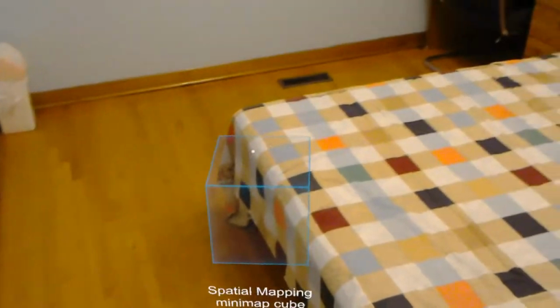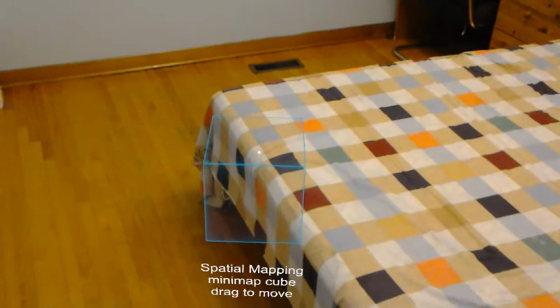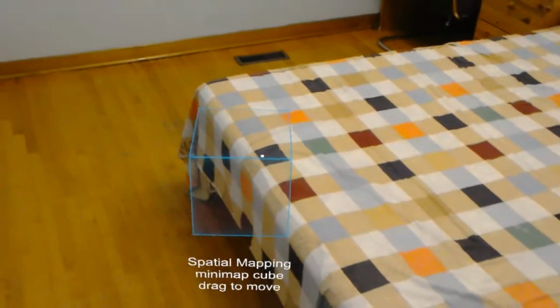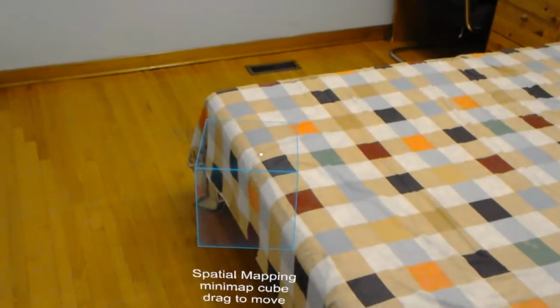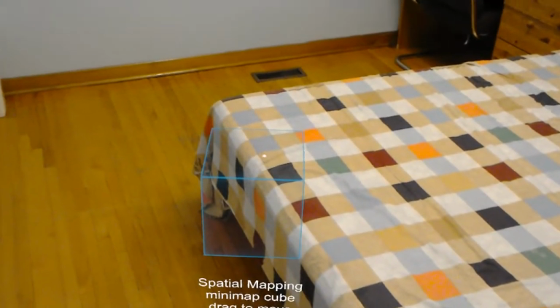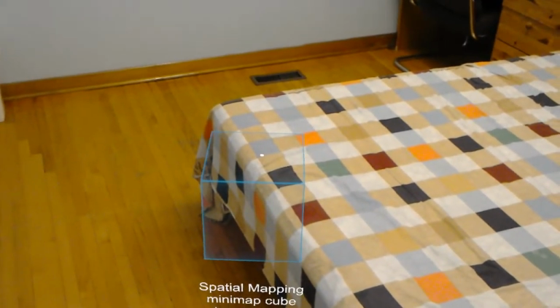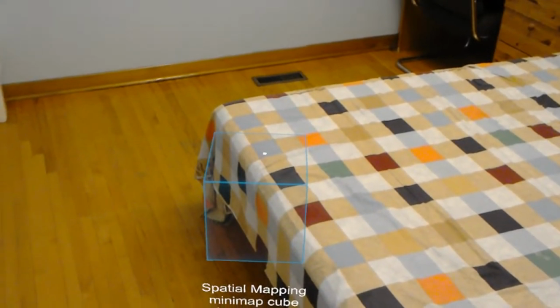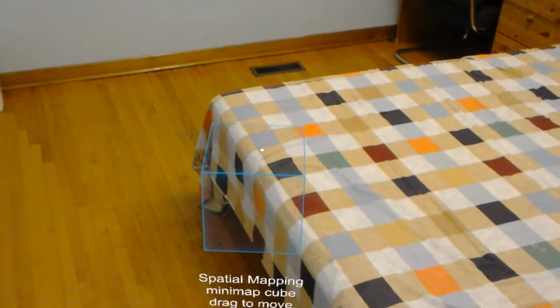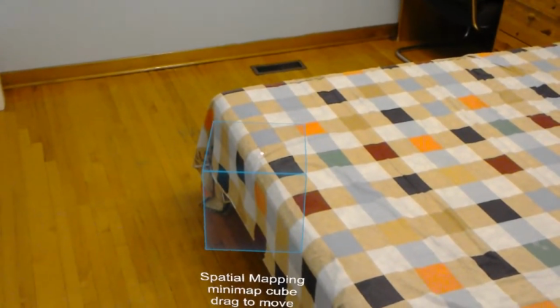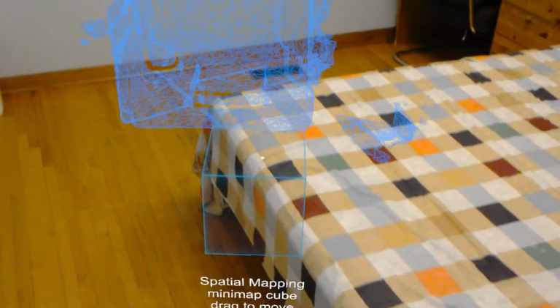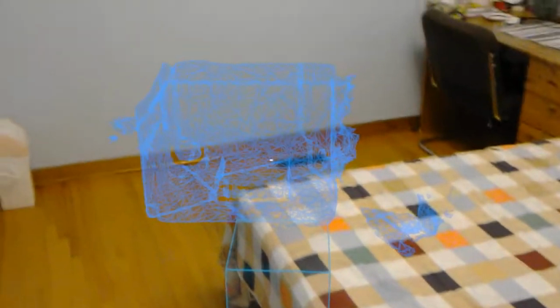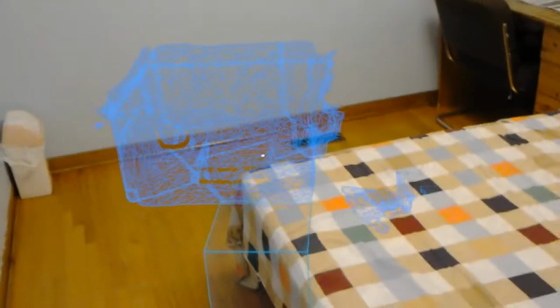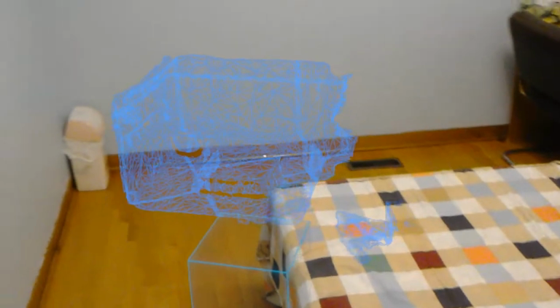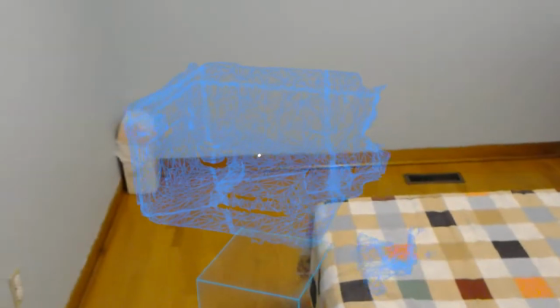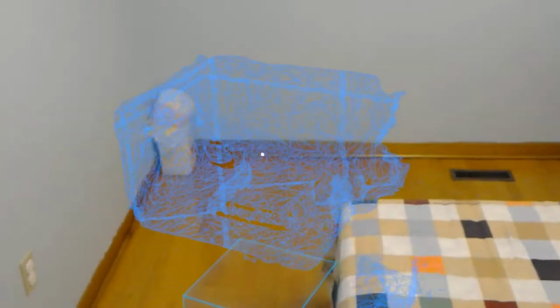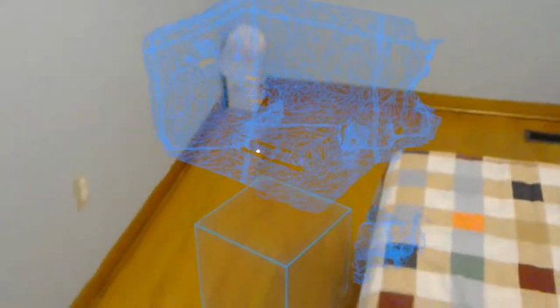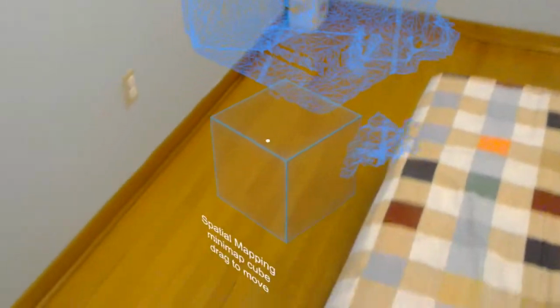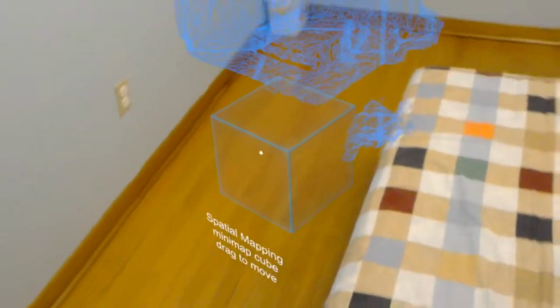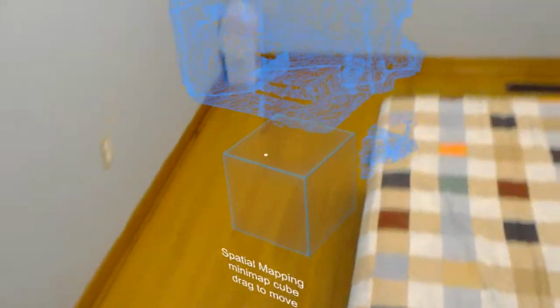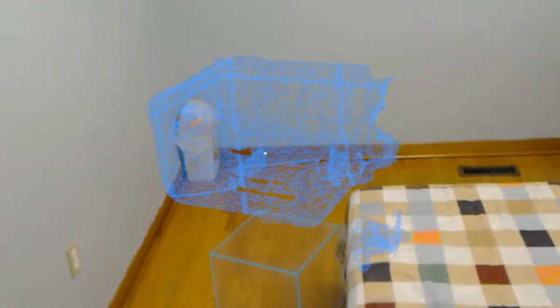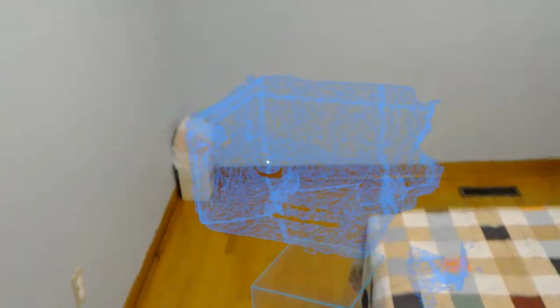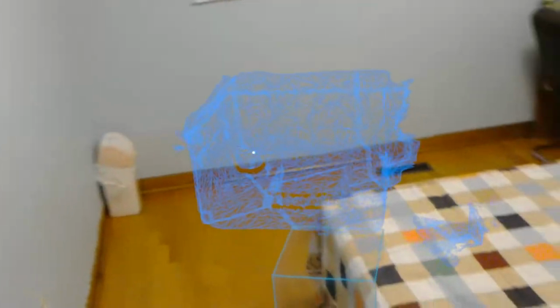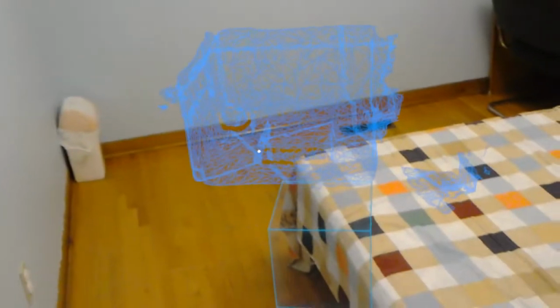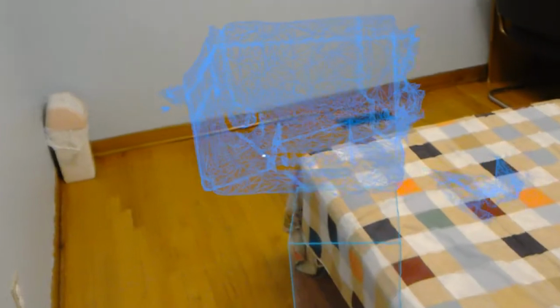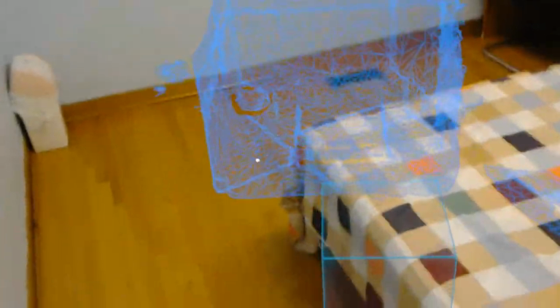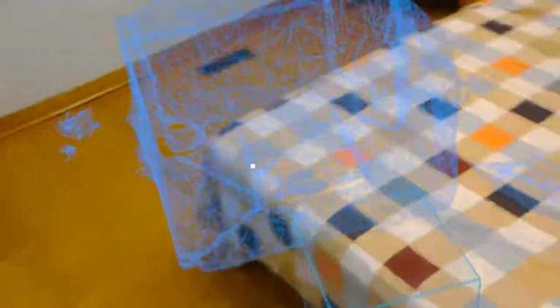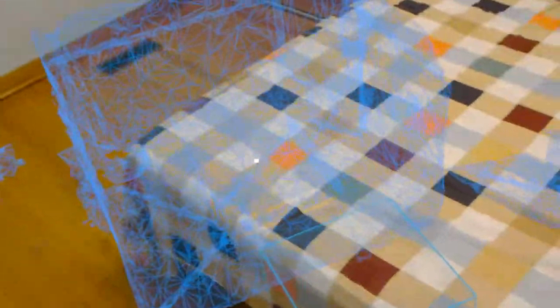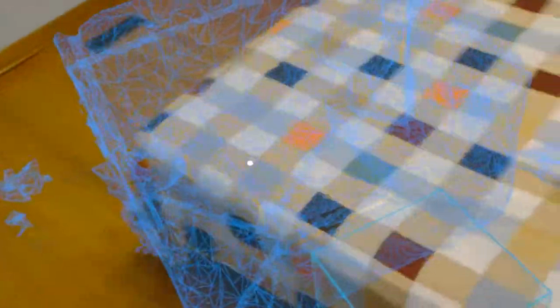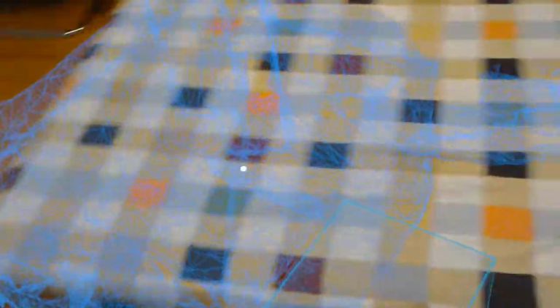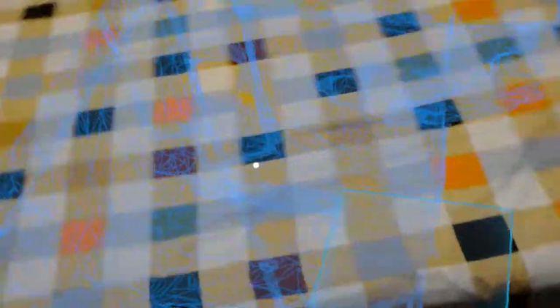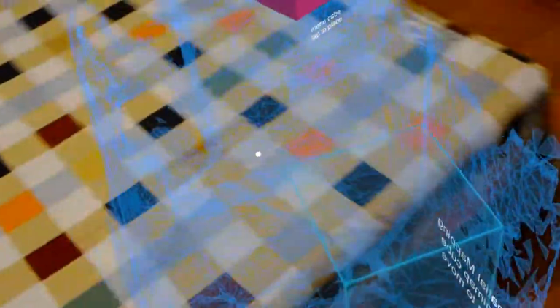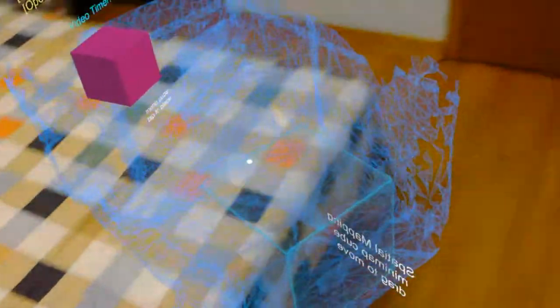Let's have a quick look at the mini map. Open mini map. So place it near the mini map — there you go, it's placed around this cube. You can see this room right here; the middle is the bed. Walk around a bit.